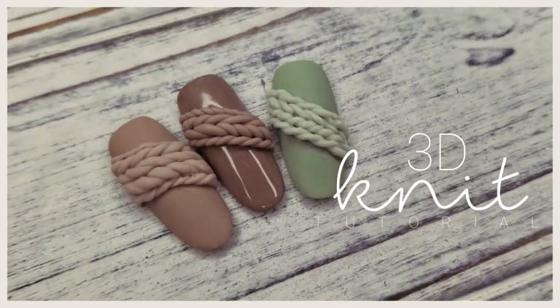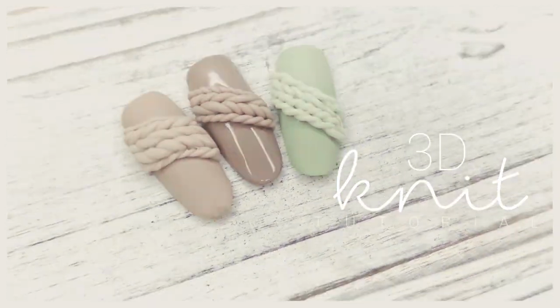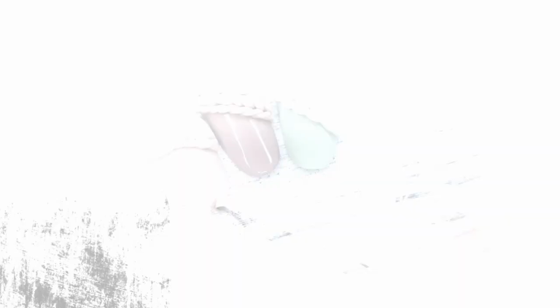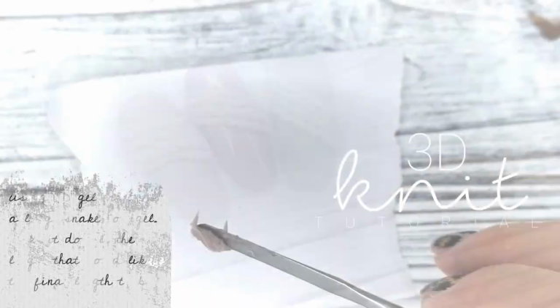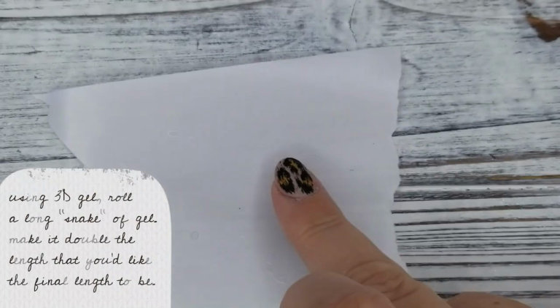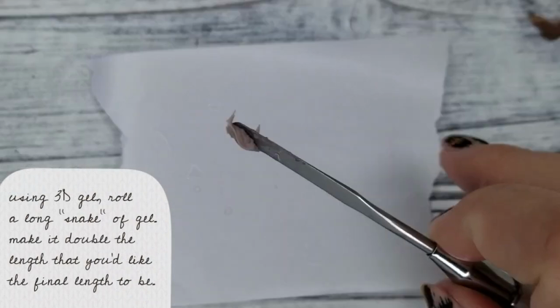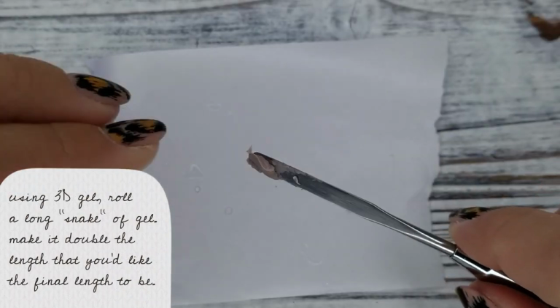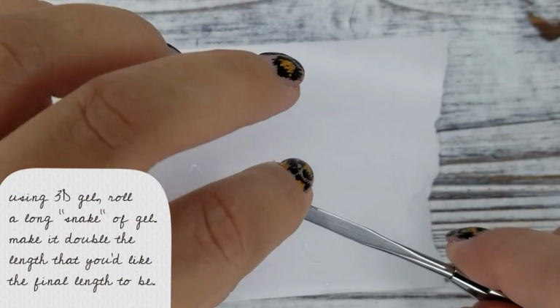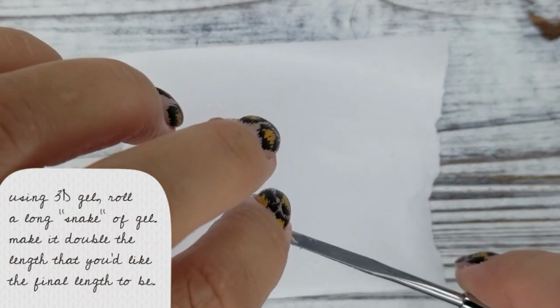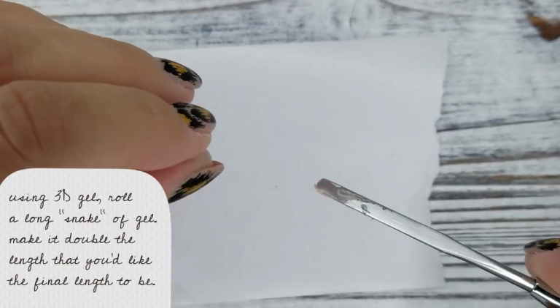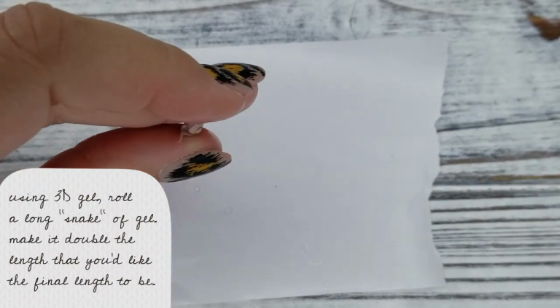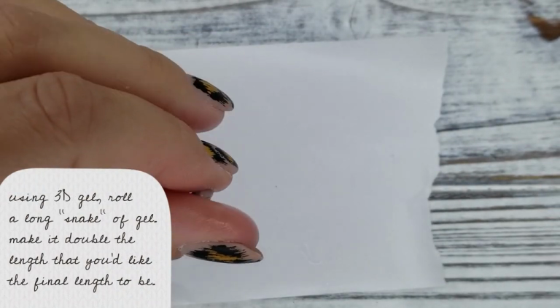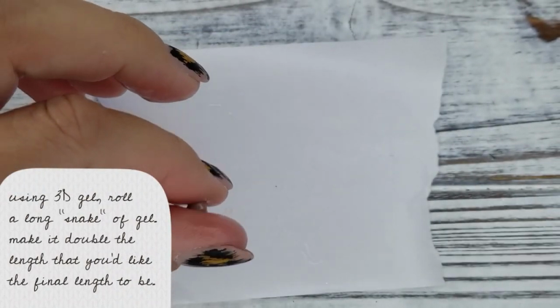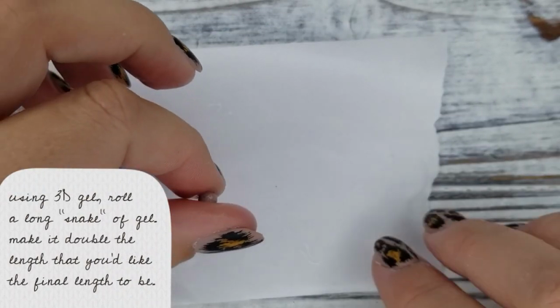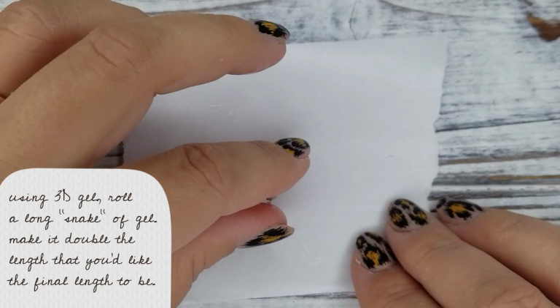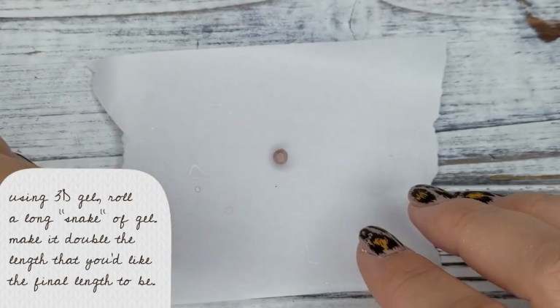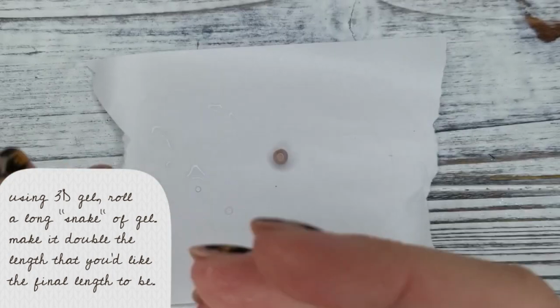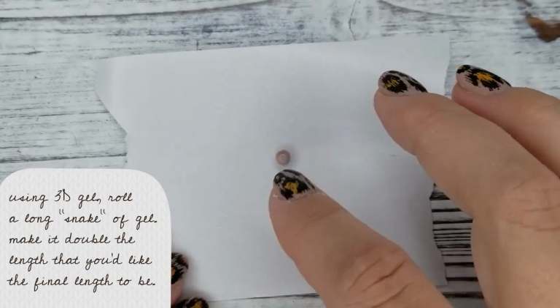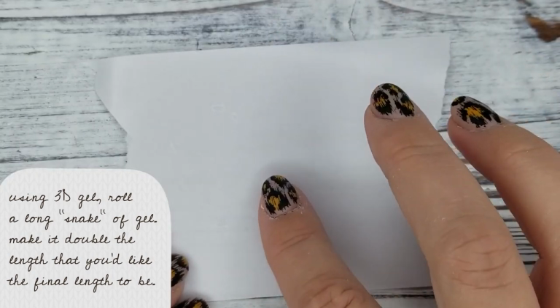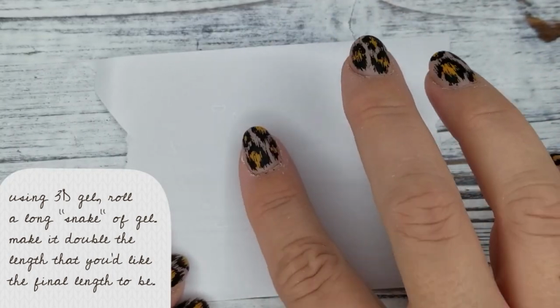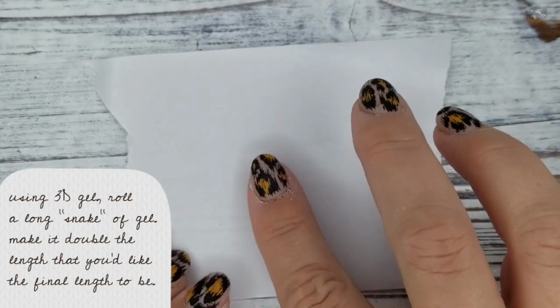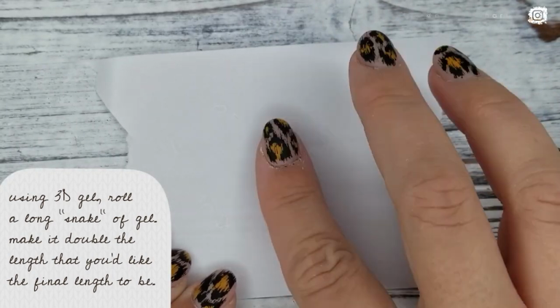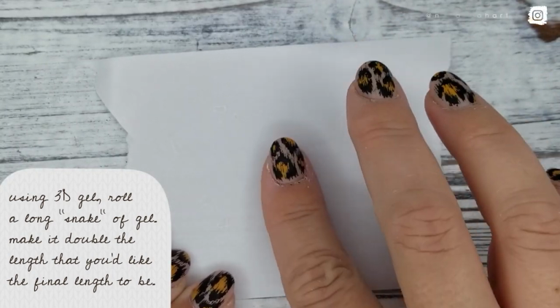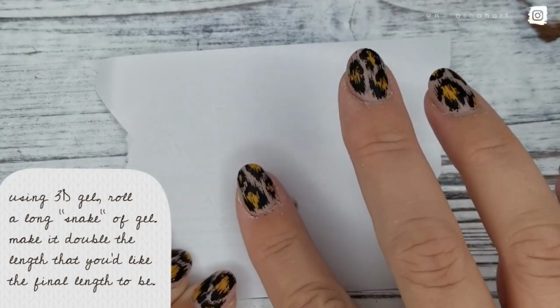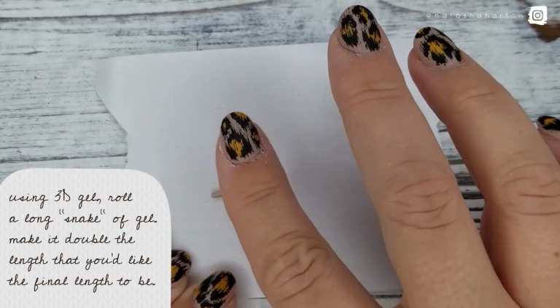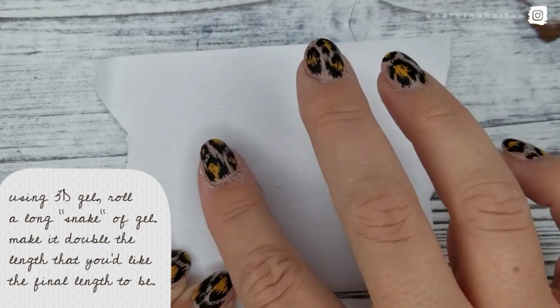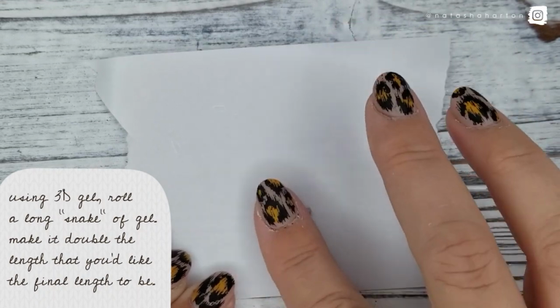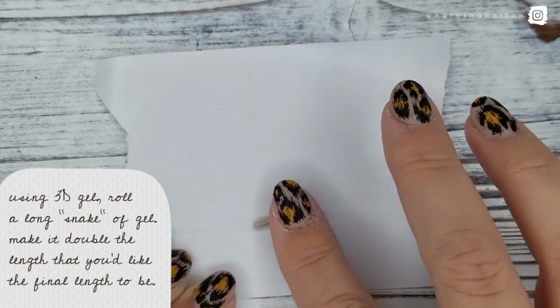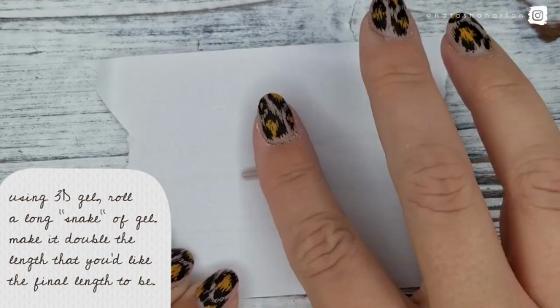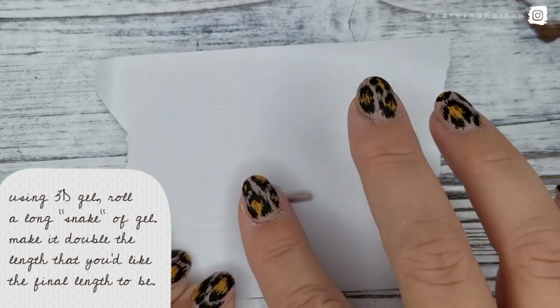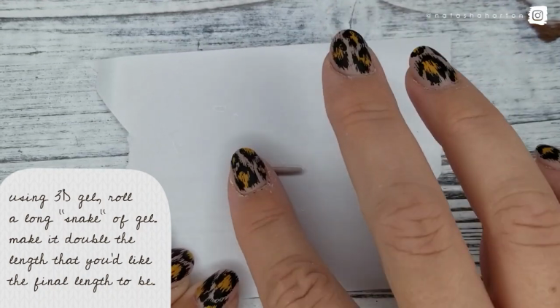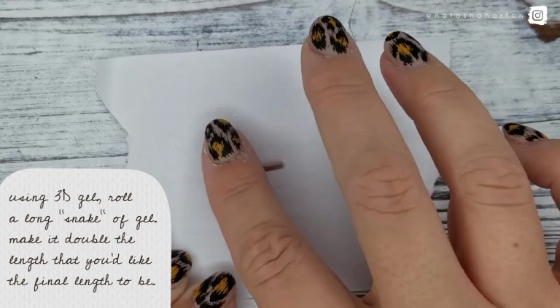Using 3D gel, roll a long snake of gel — make it double the length that you'd like the final length to be. I'm using a little bit of water on my finger and on the form paper to keep the product from sticking.